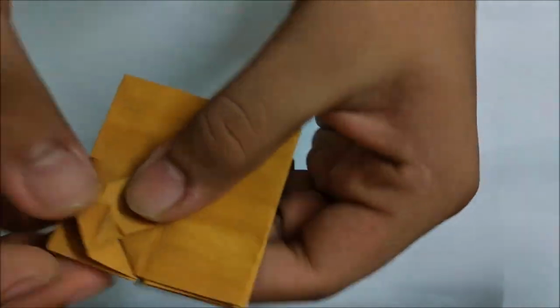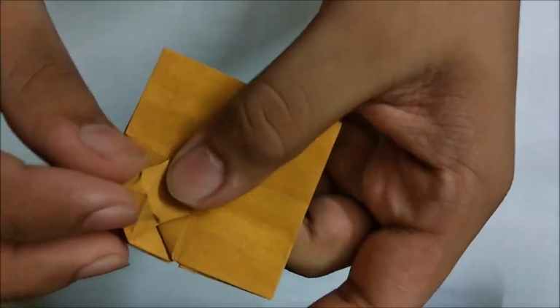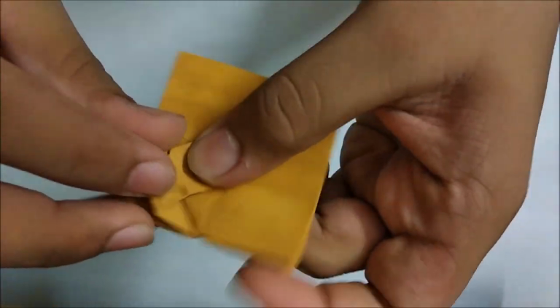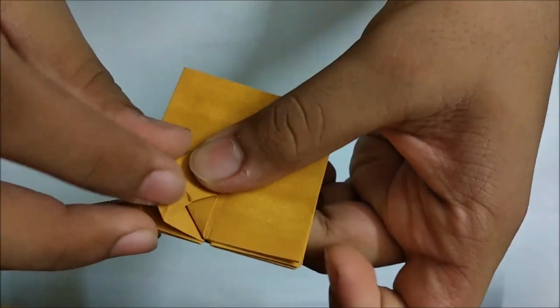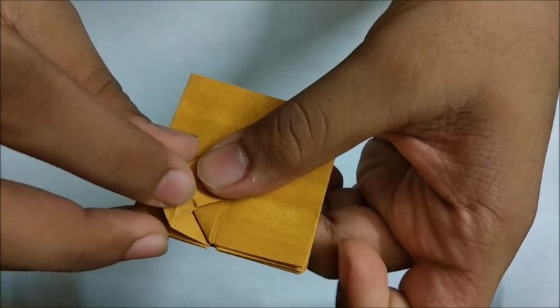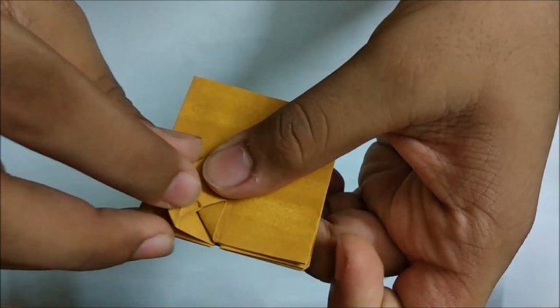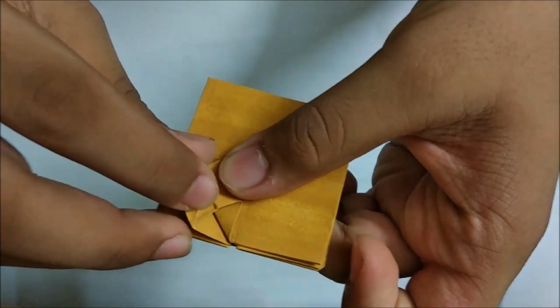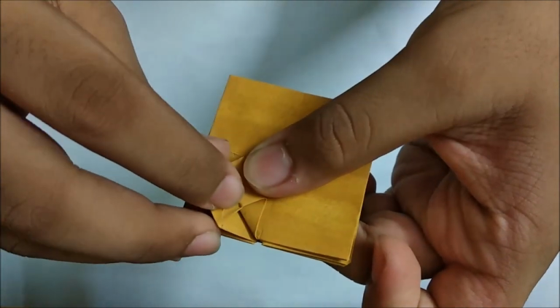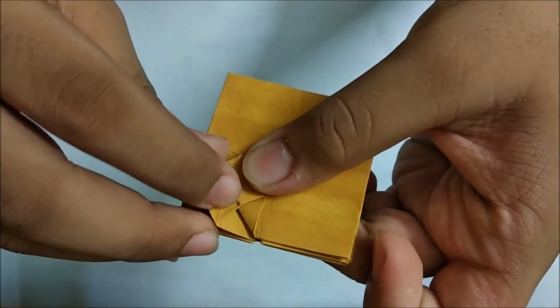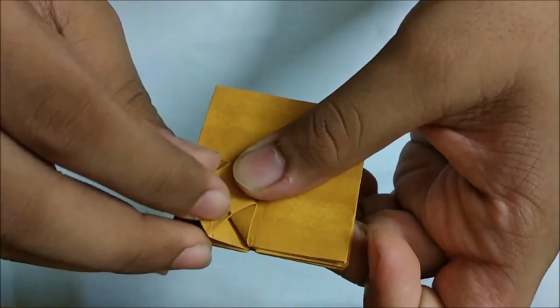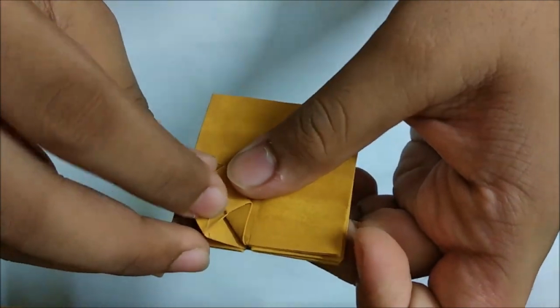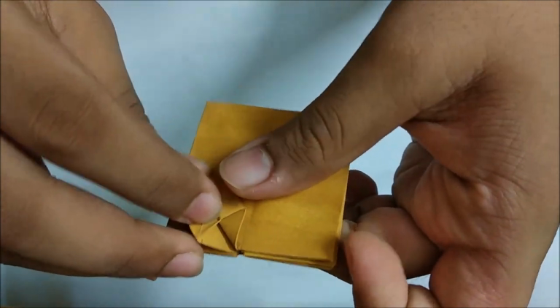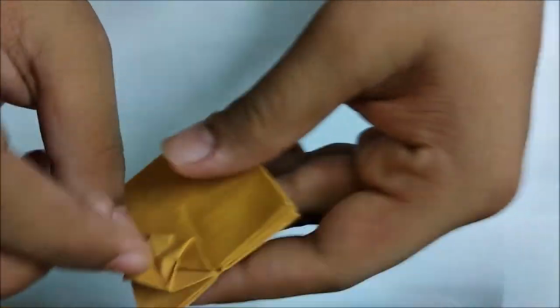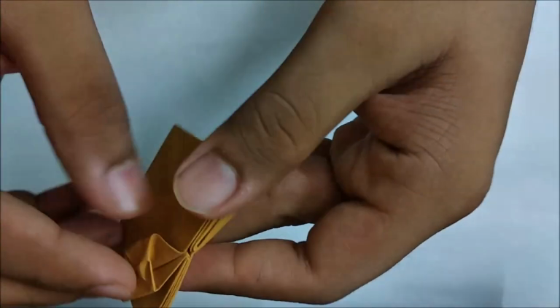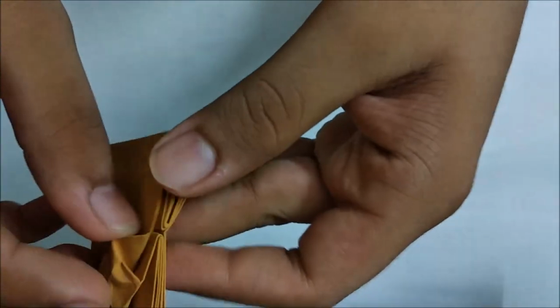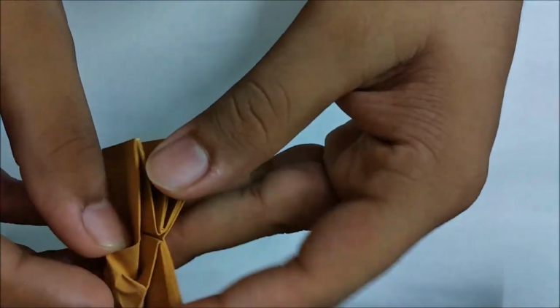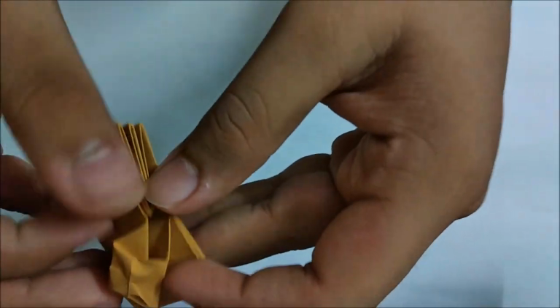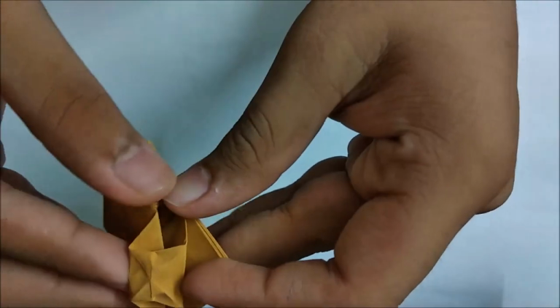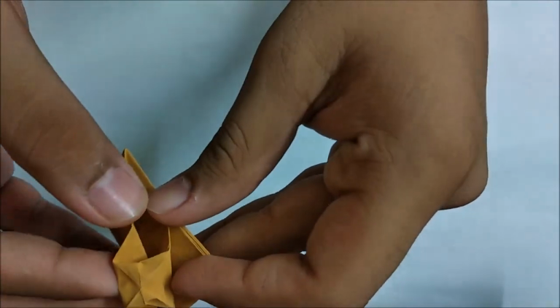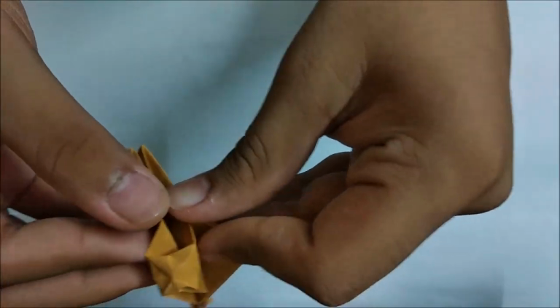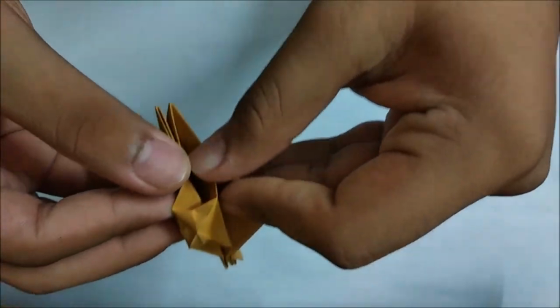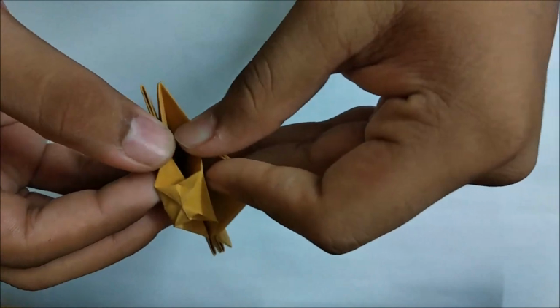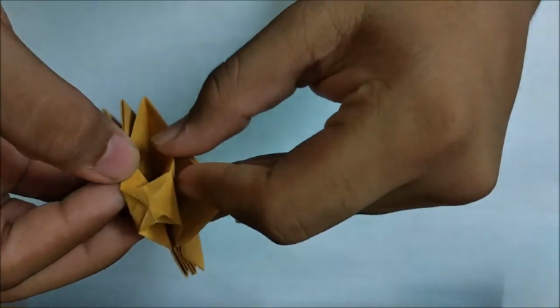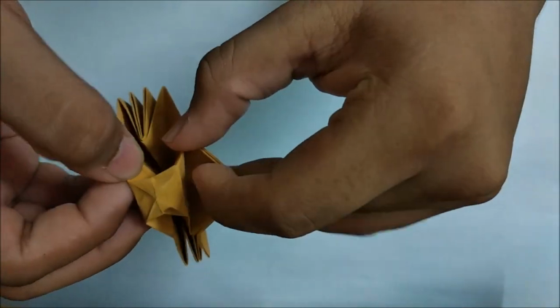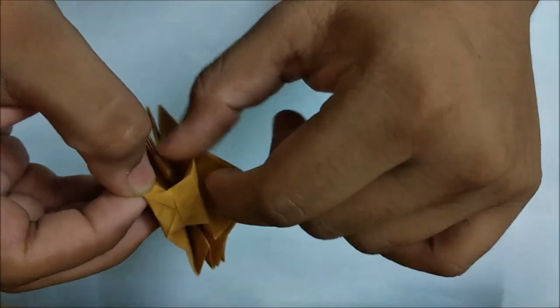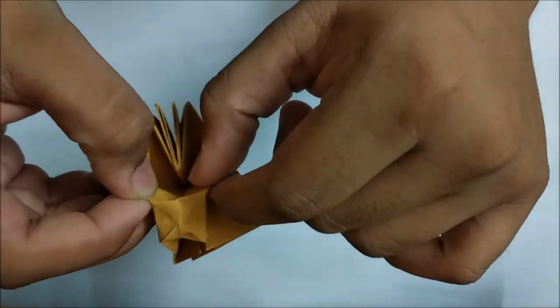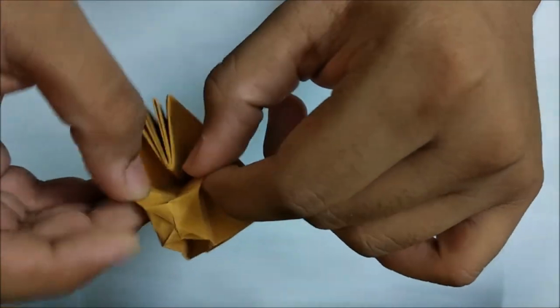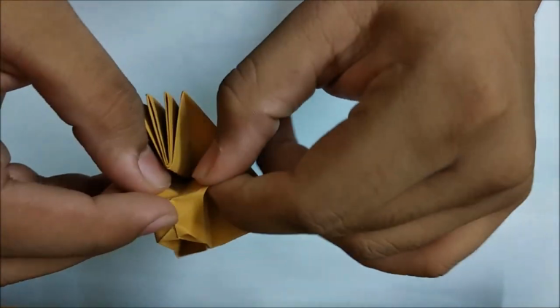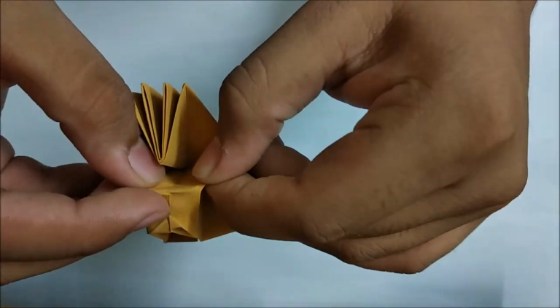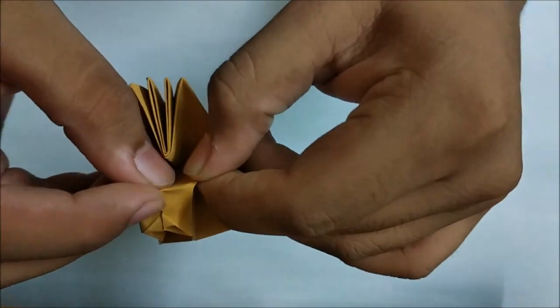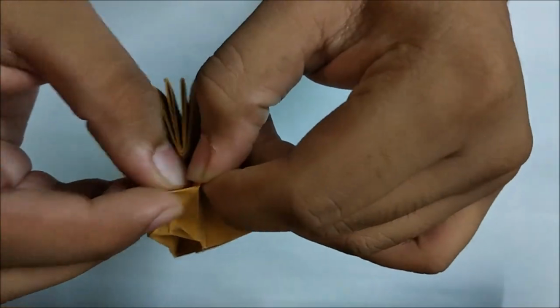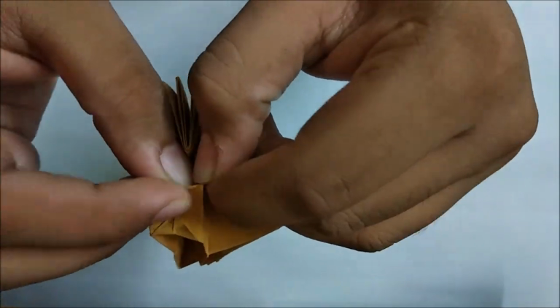The paper might get locked, like it happened in this case, so you have to open it by unfolding a bit and make a nice squeeze.